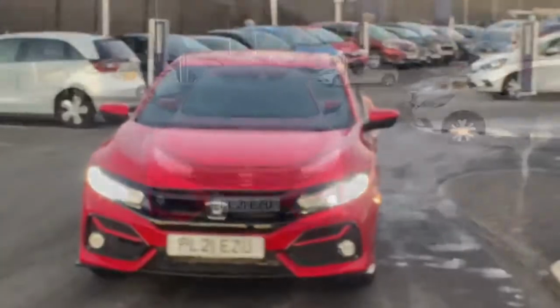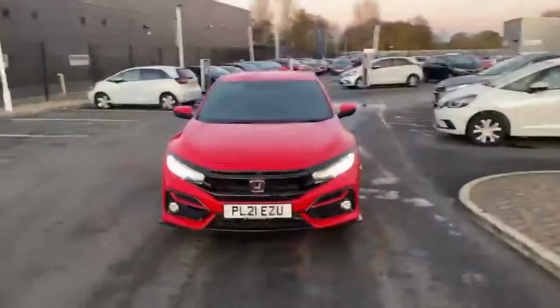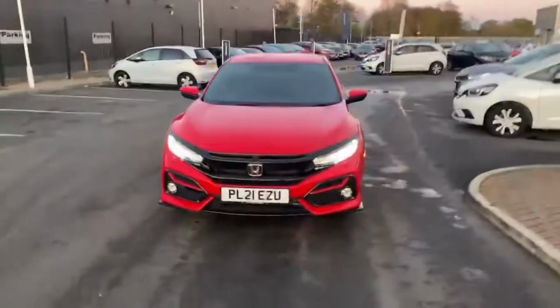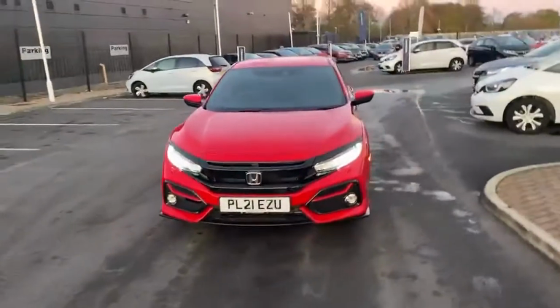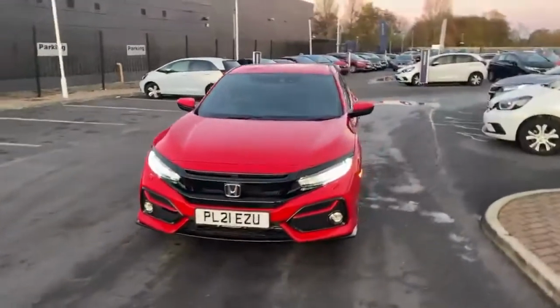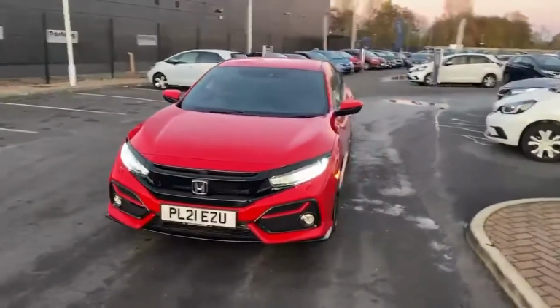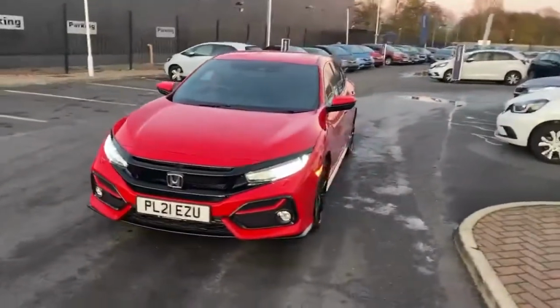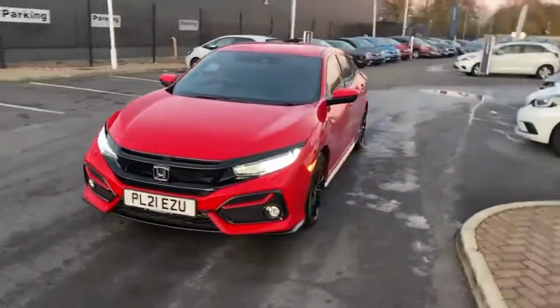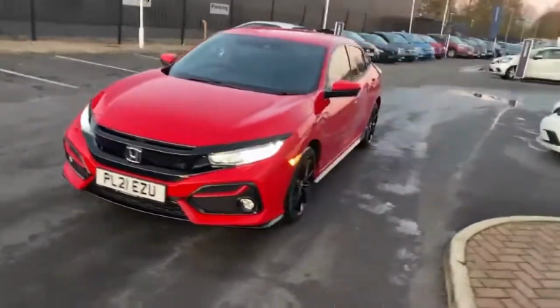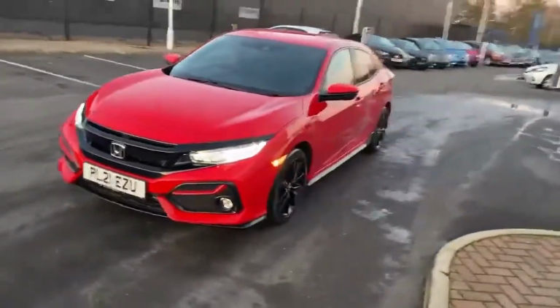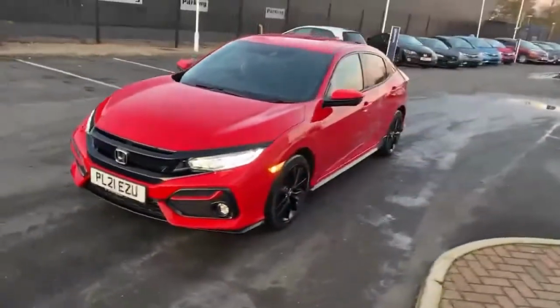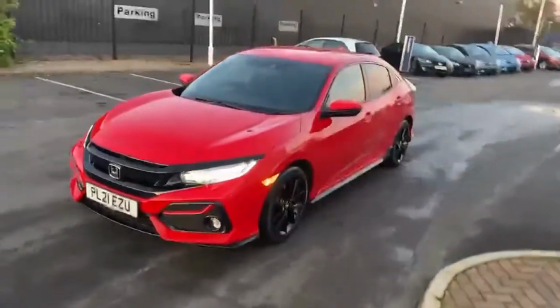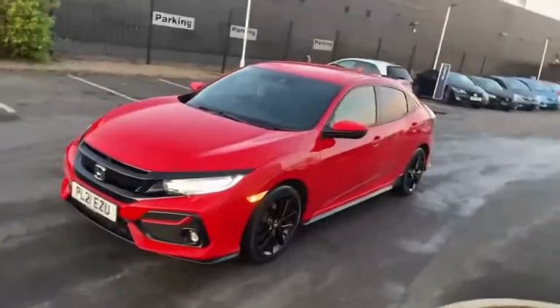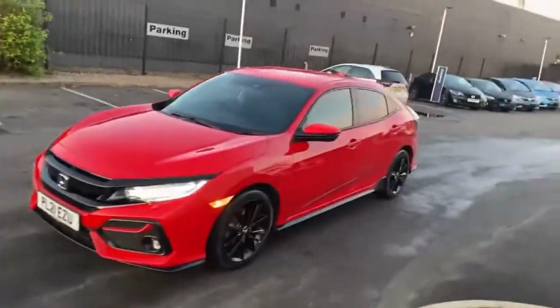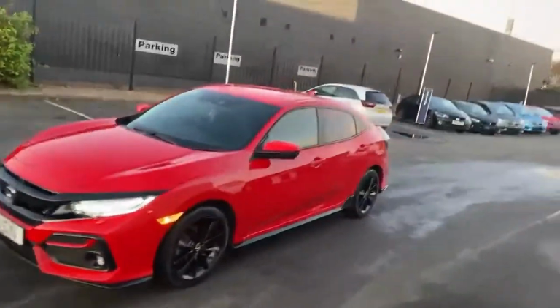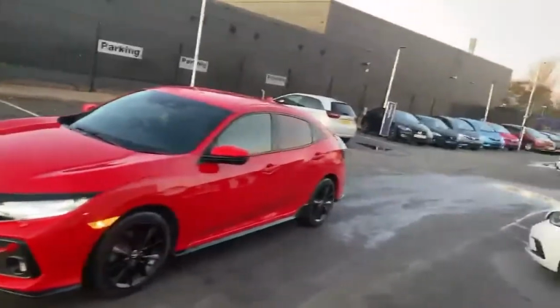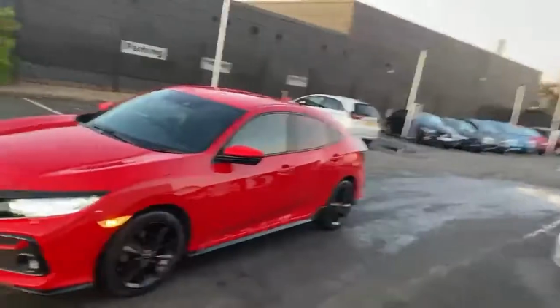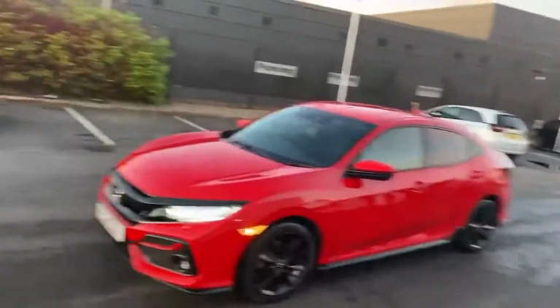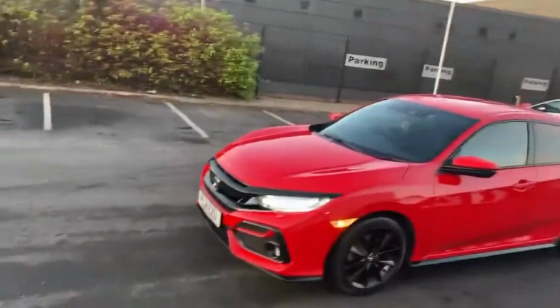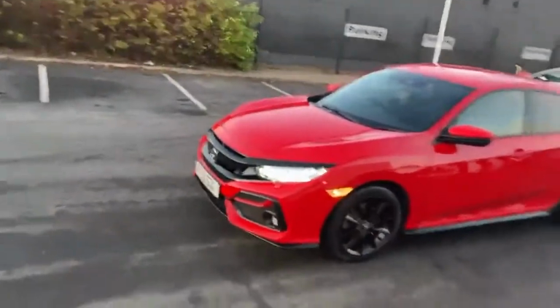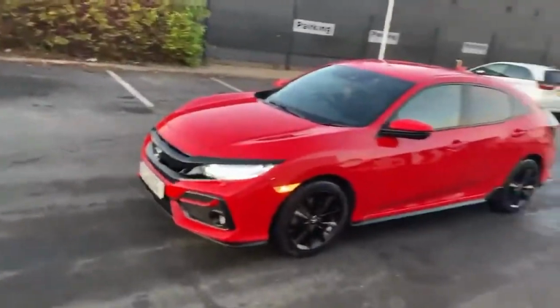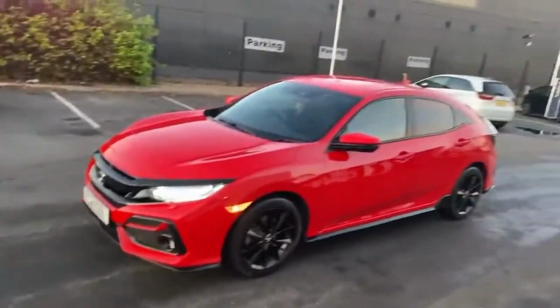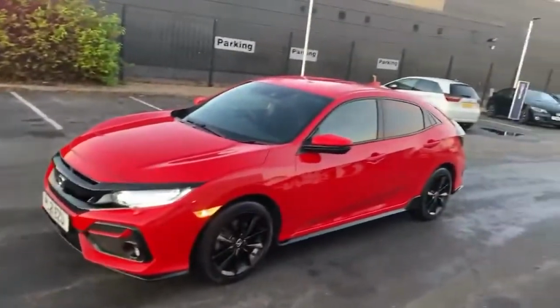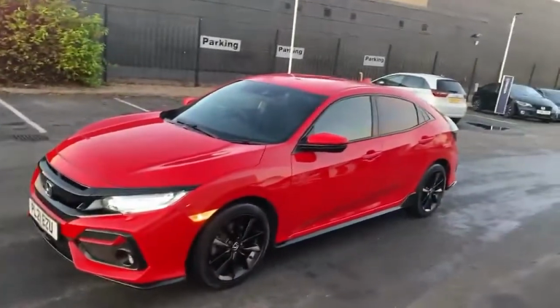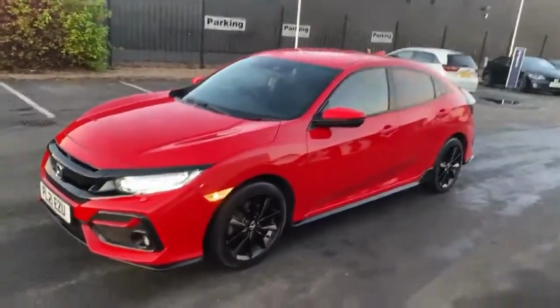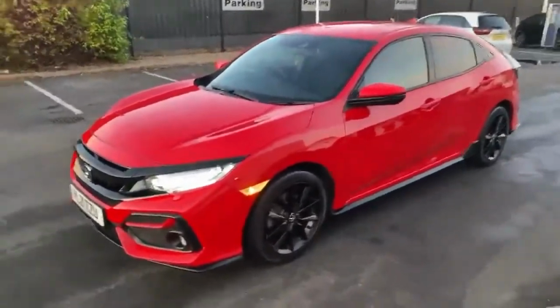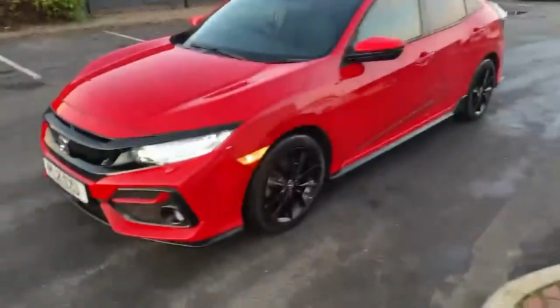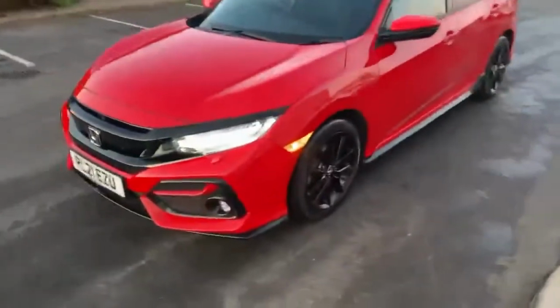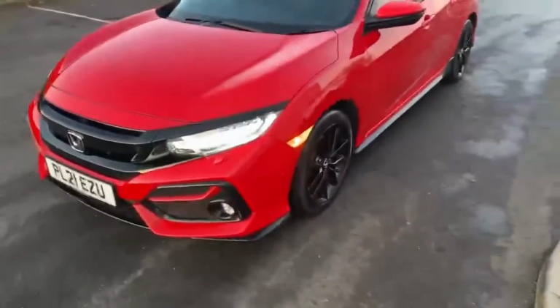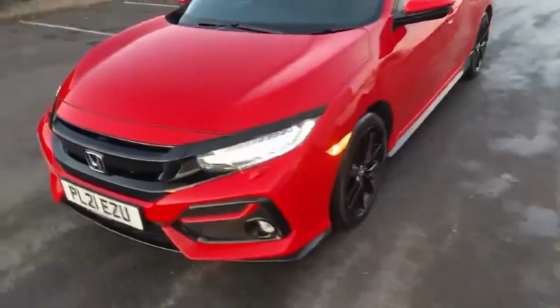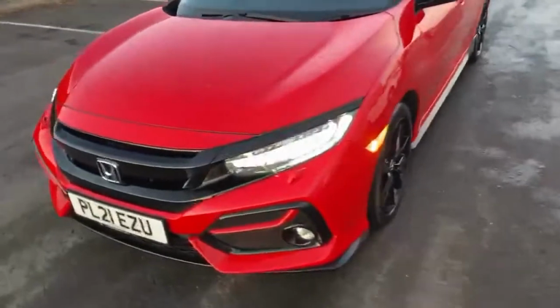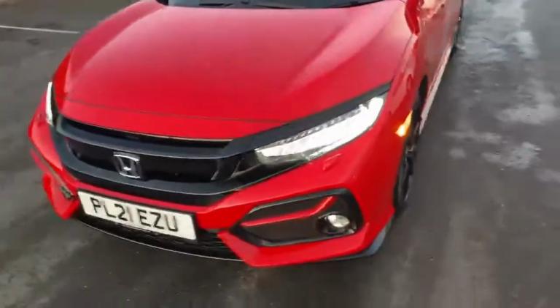Here it is — 21 plate Civic Sport. I feel interested in the rally red; it's going to be one of the best colours. It's one of our managers' X cars, so just under 5,000 miles.